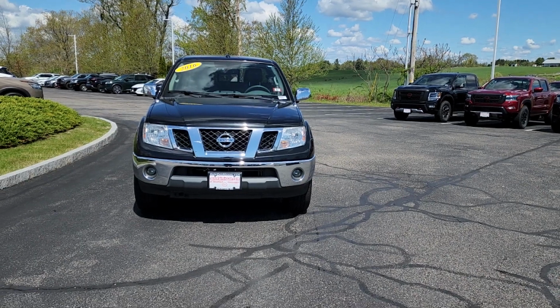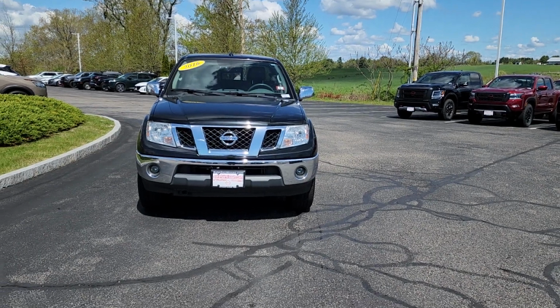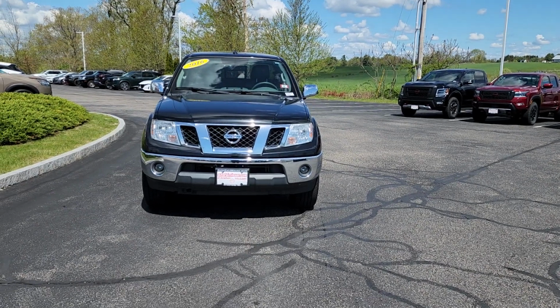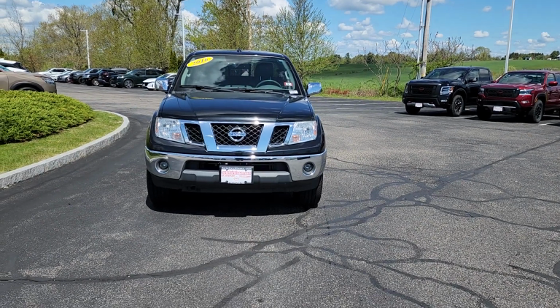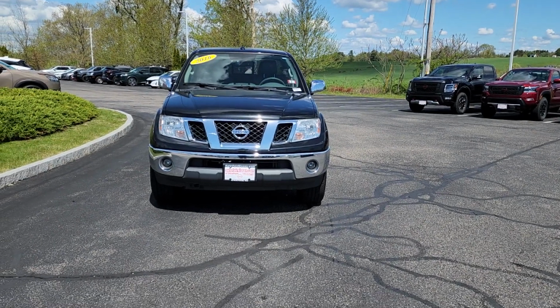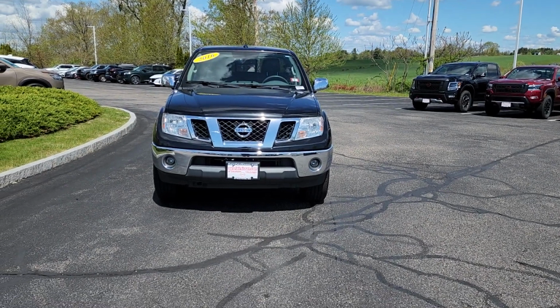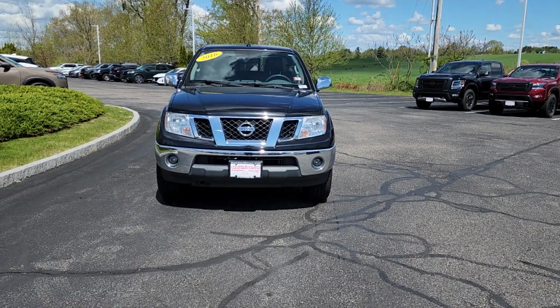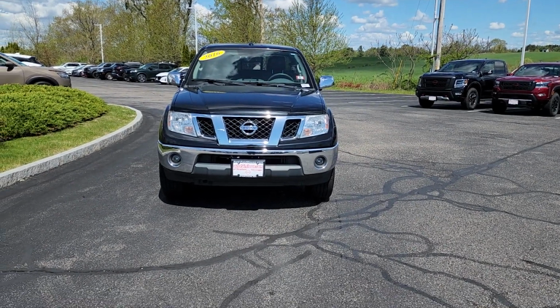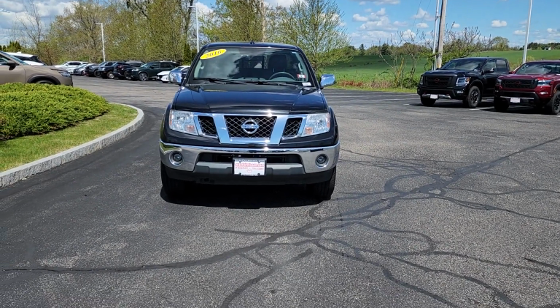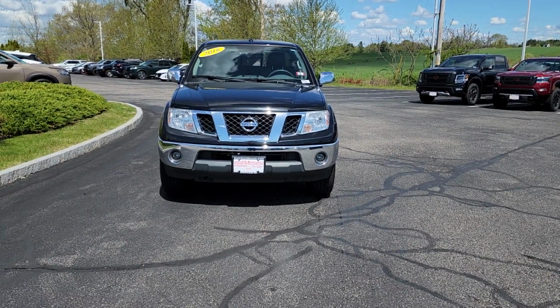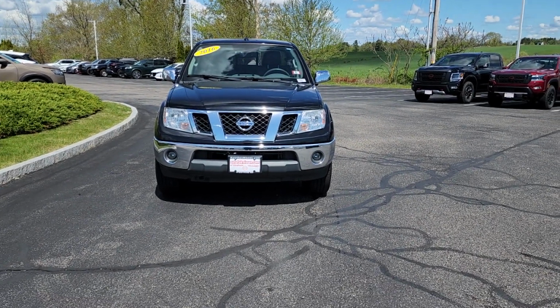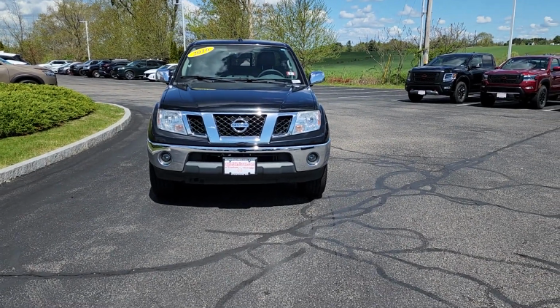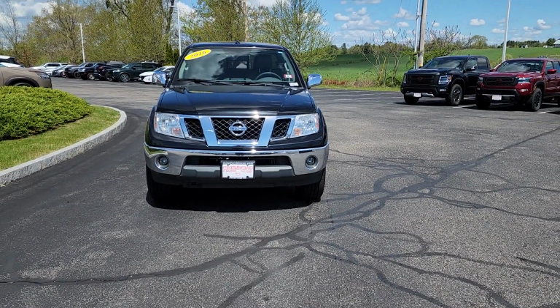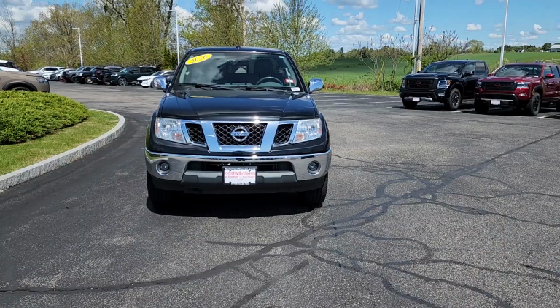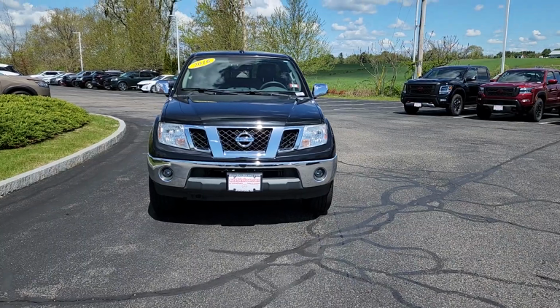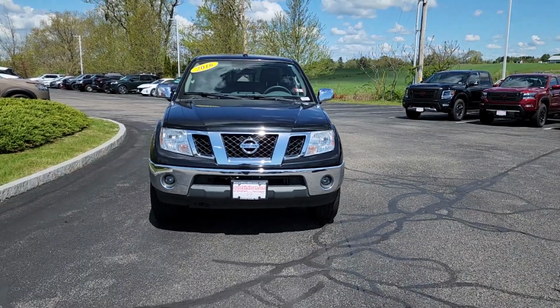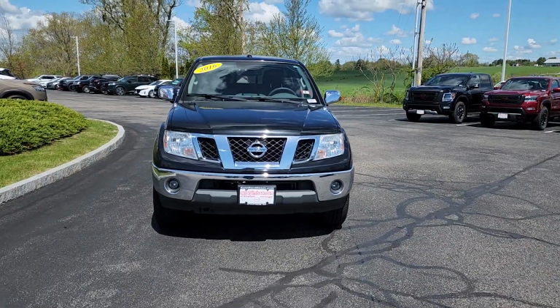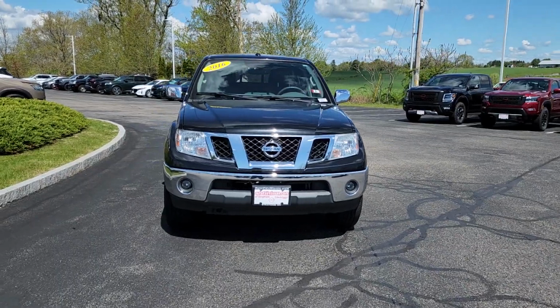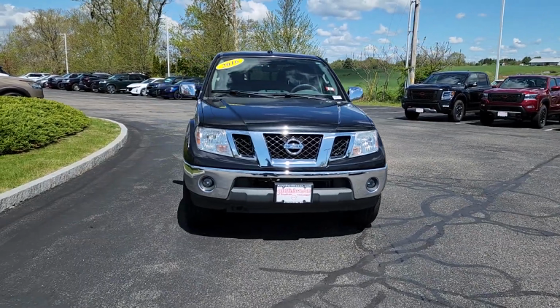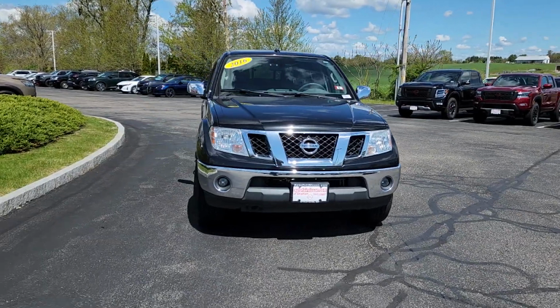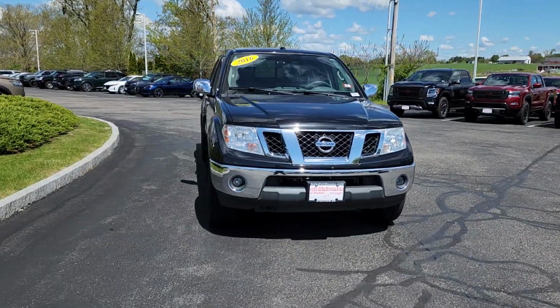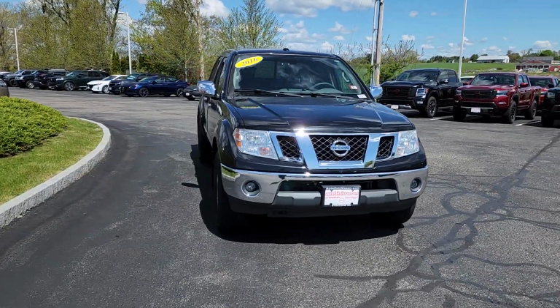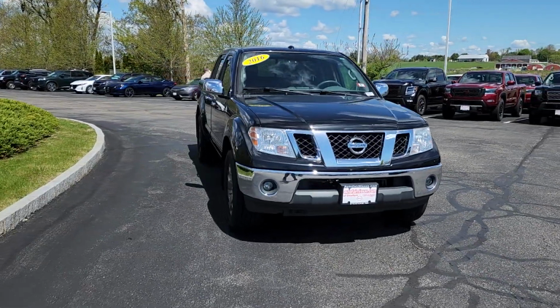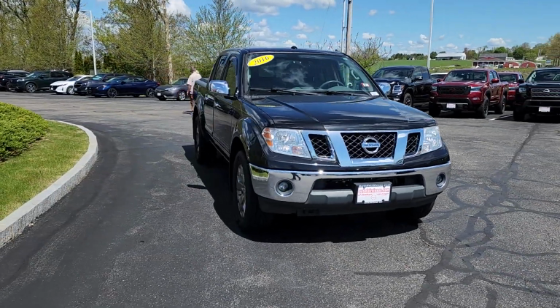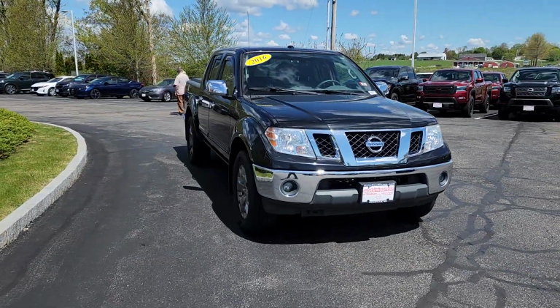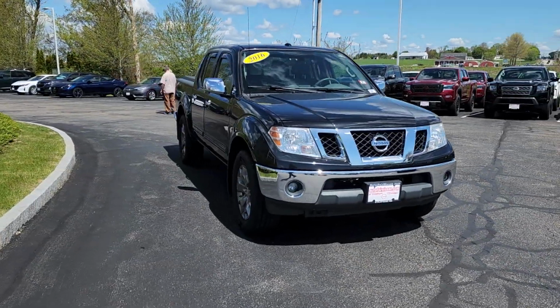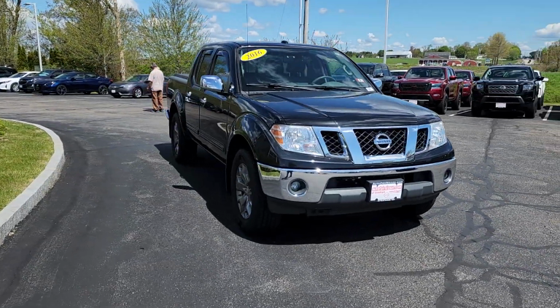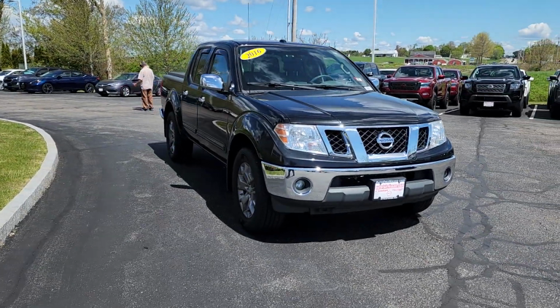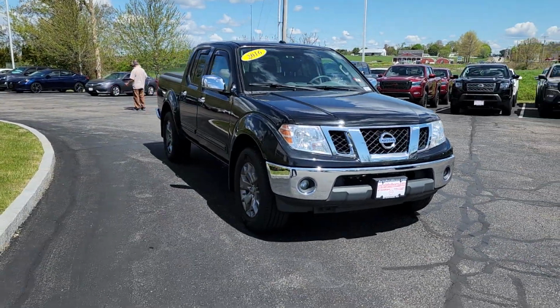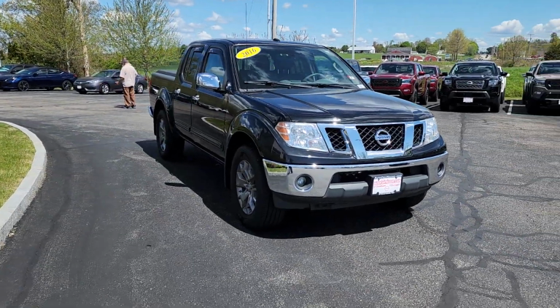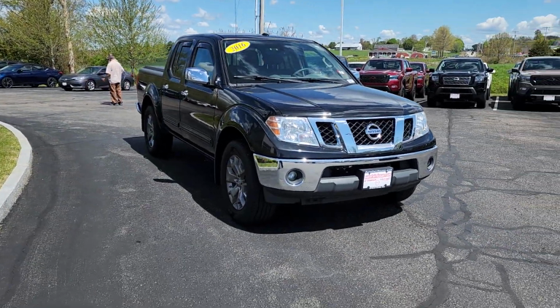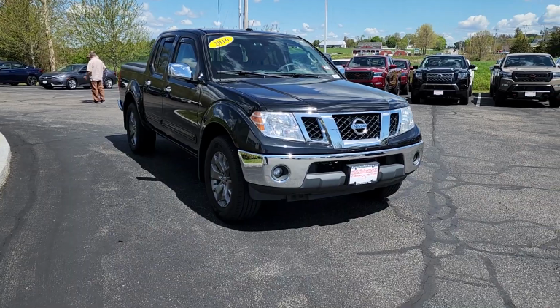Hey Garrett, this is Neil over at AutoFair Nissan in Stratum. I want to show you this beautiful 2016 Nissan Frontier SL.